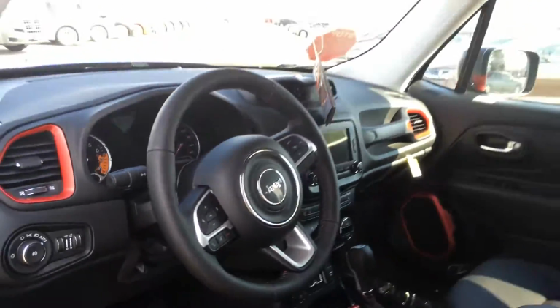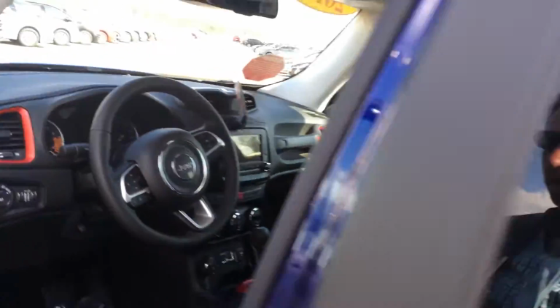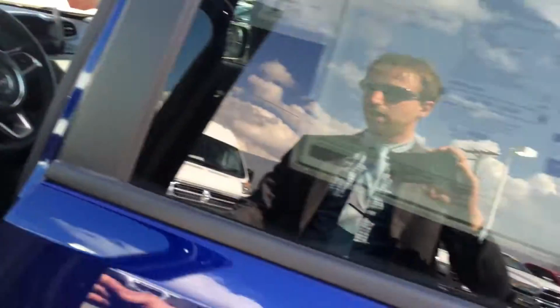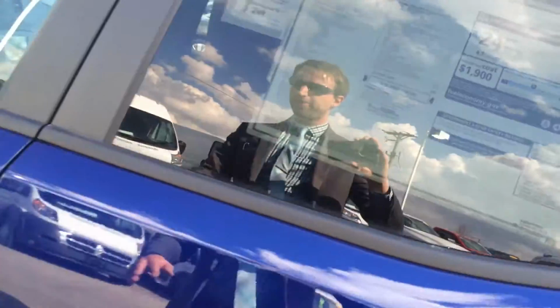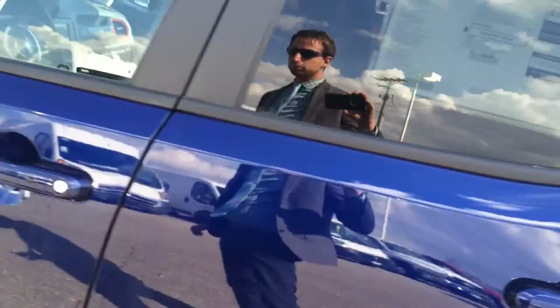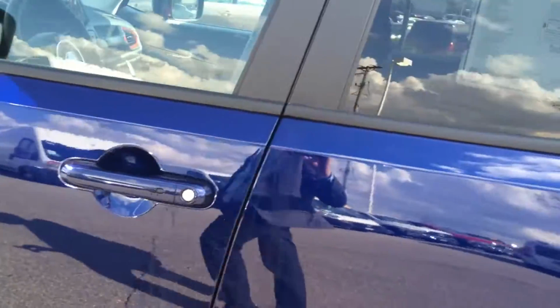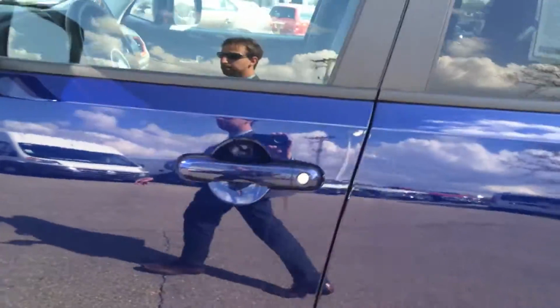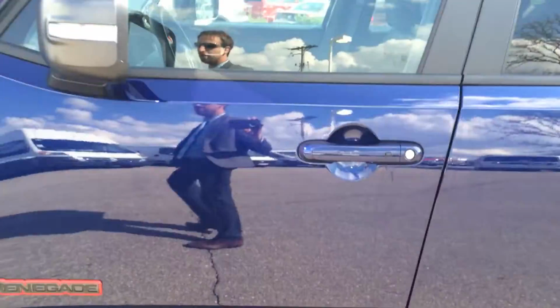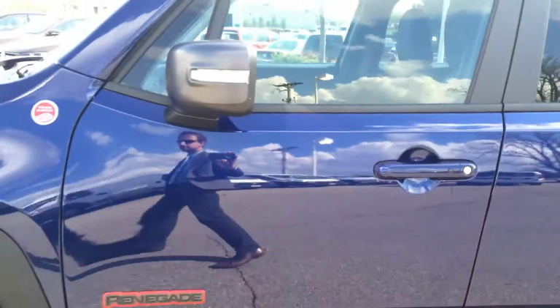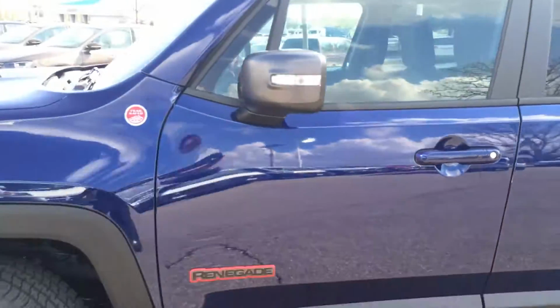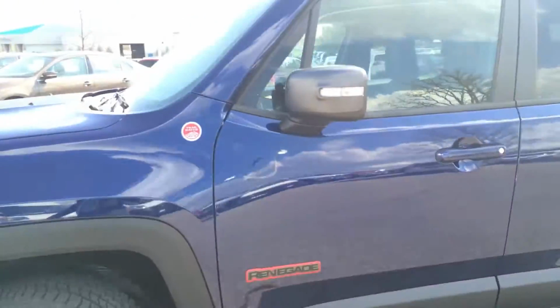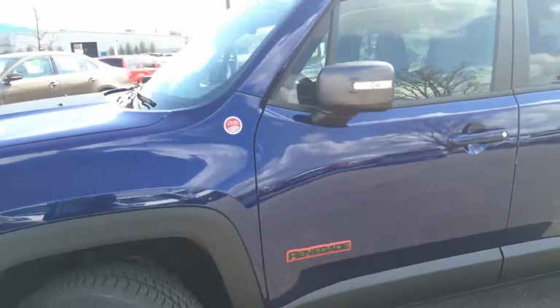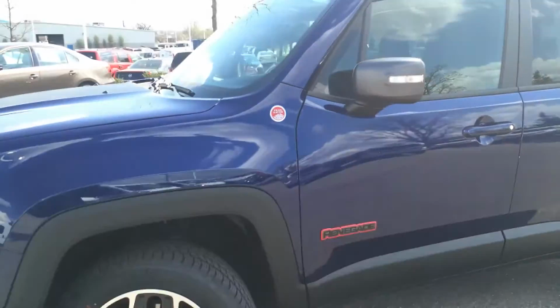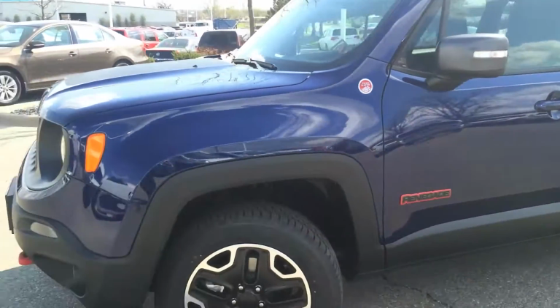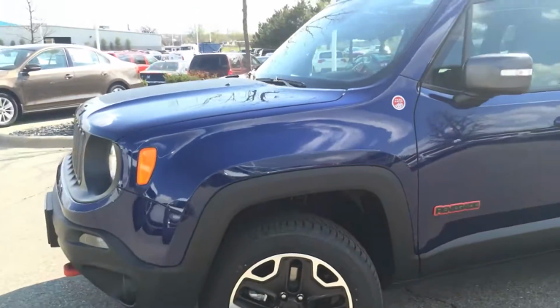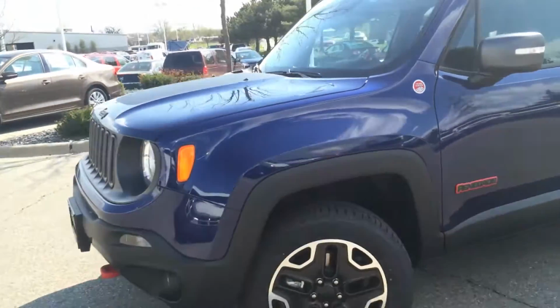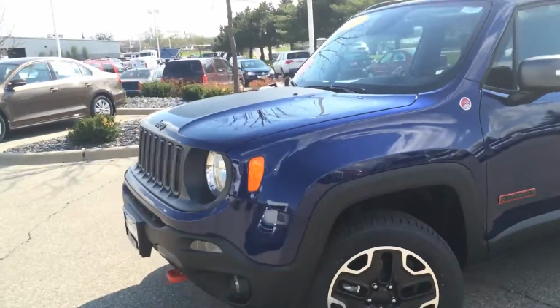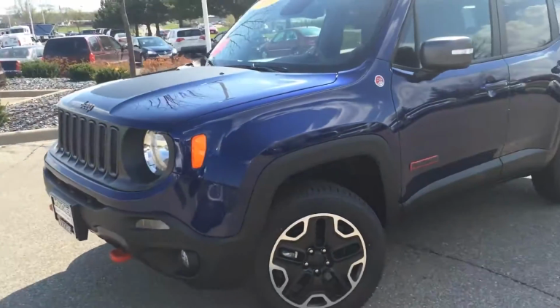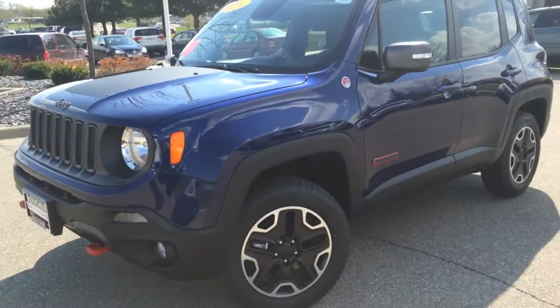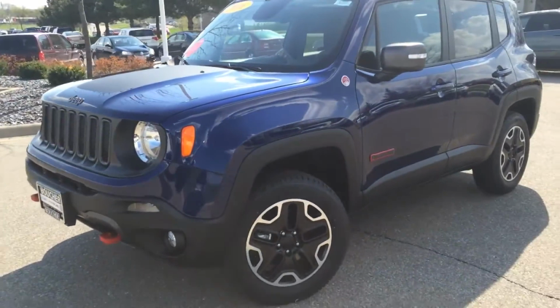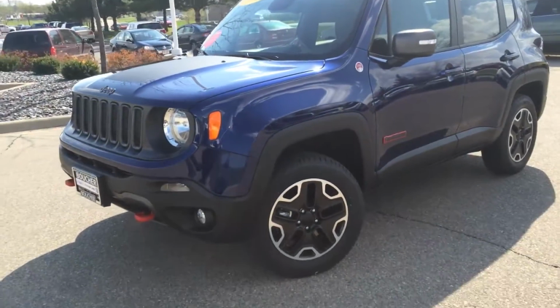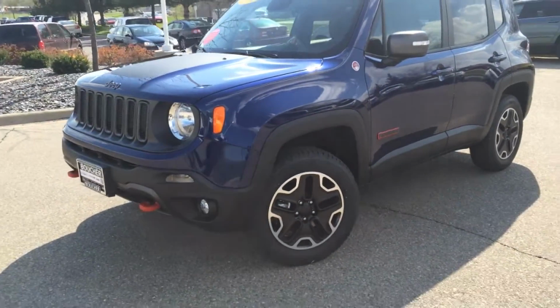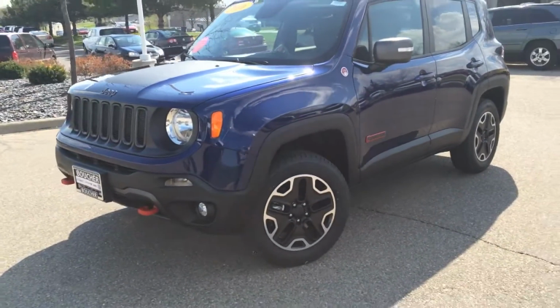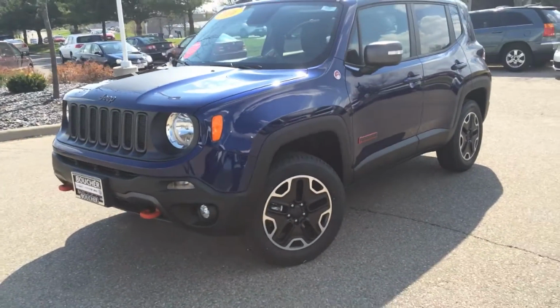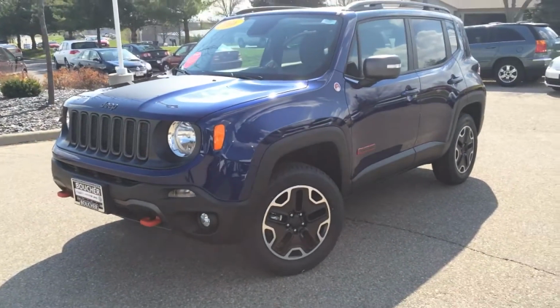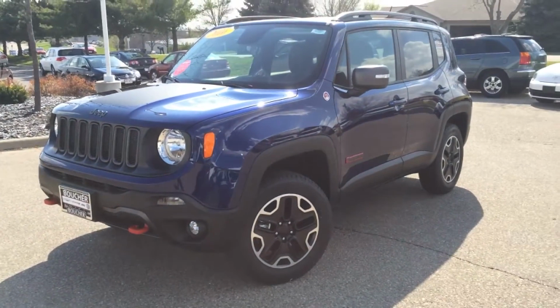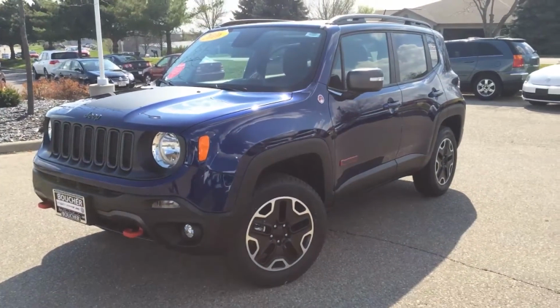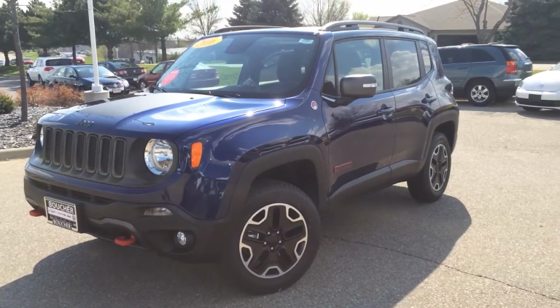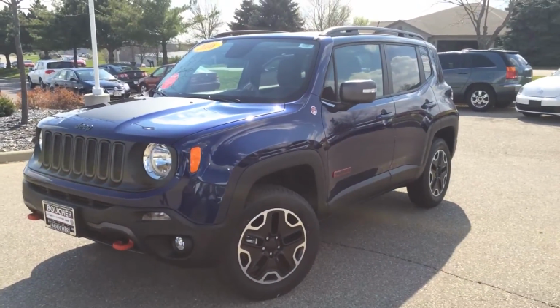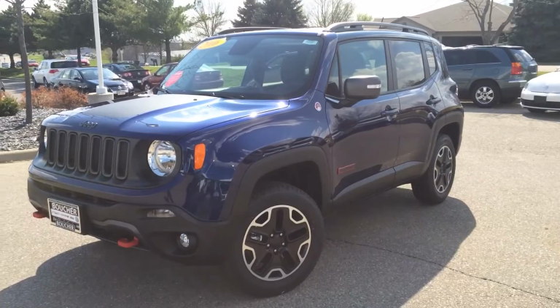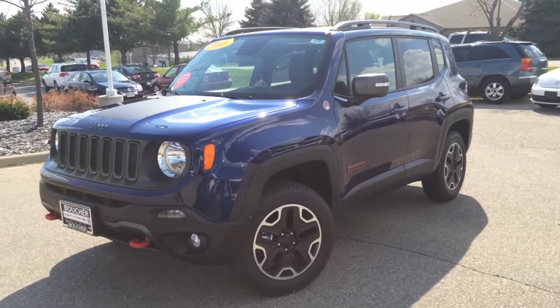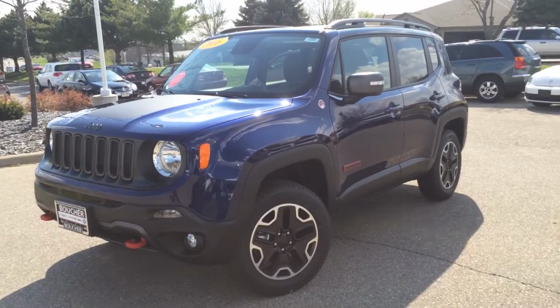Give me a call at Frank Boucher Jeep: 608-757-6150. Again, my name is Troy — ask for me when you call. Have an awesome day.